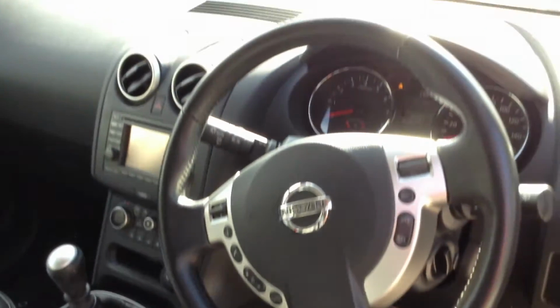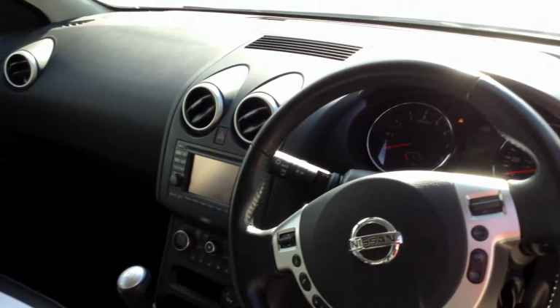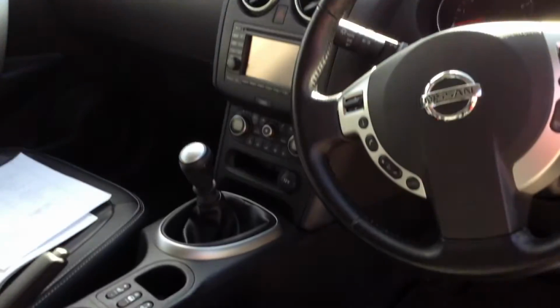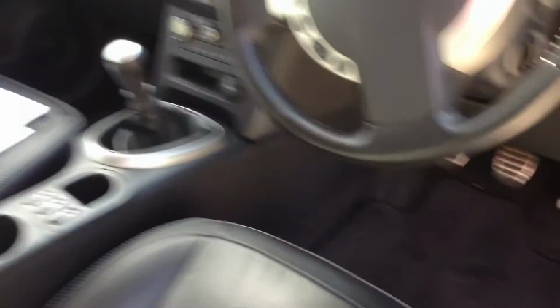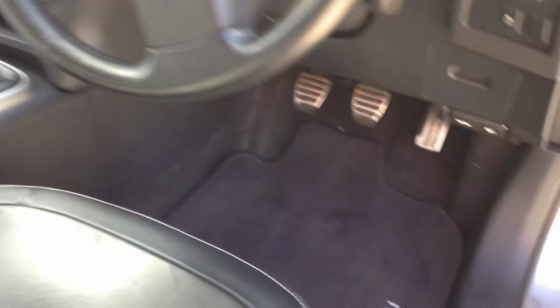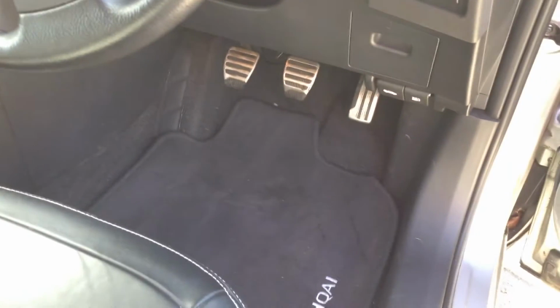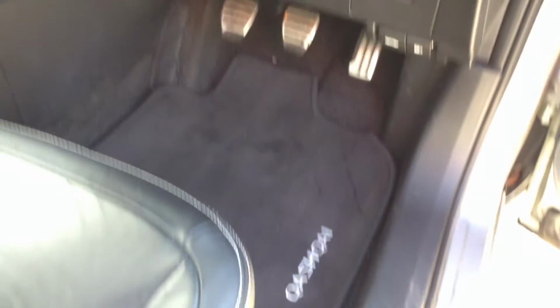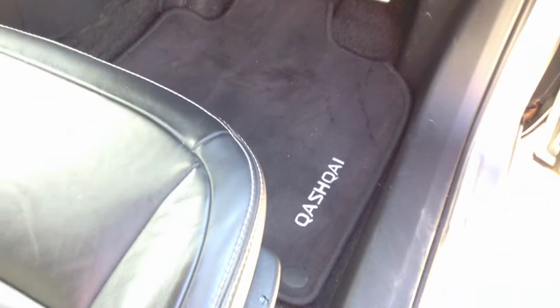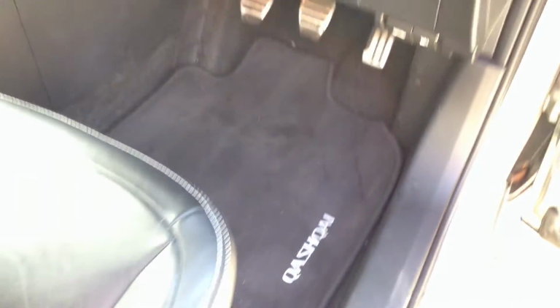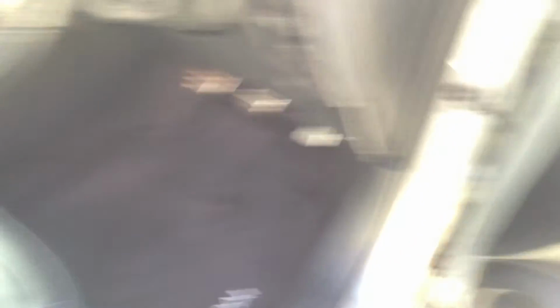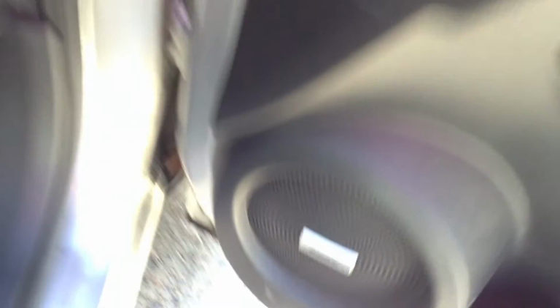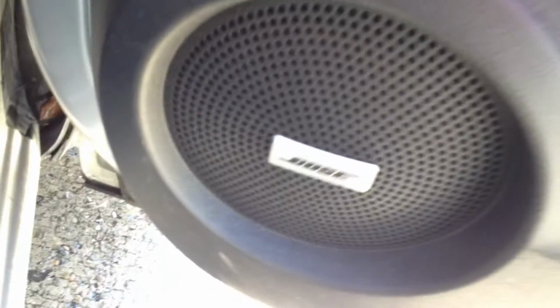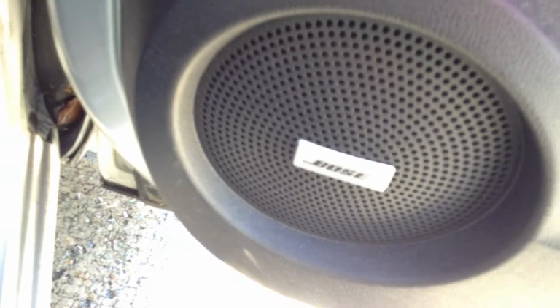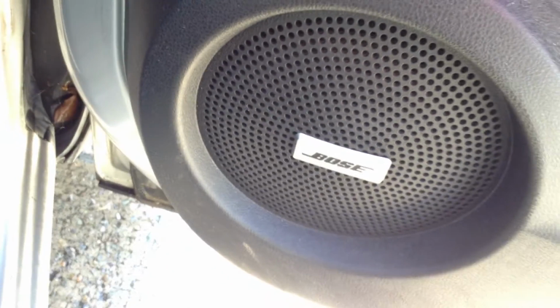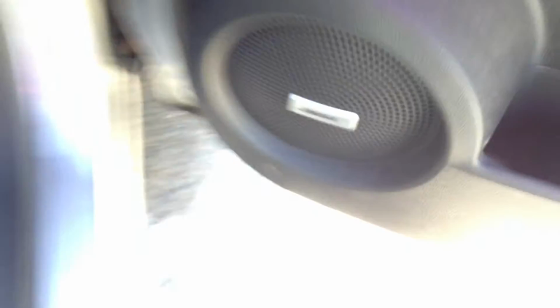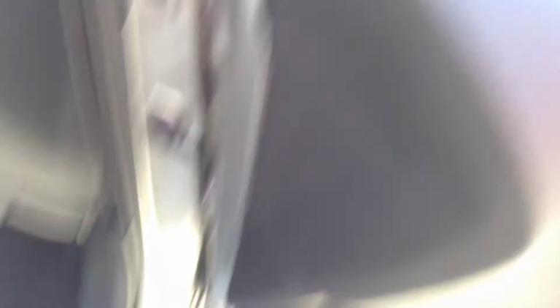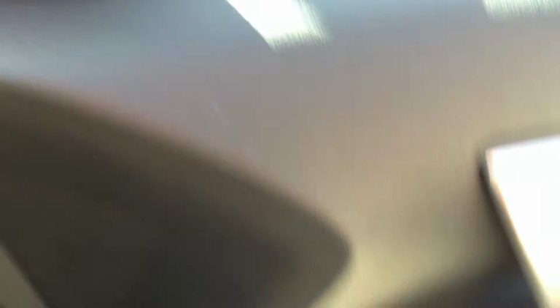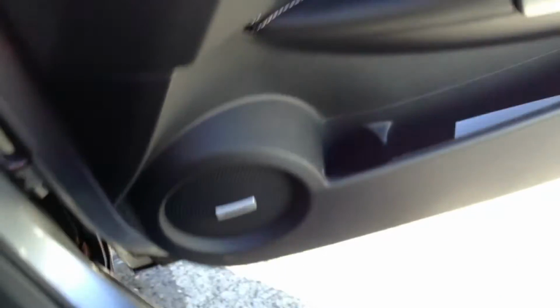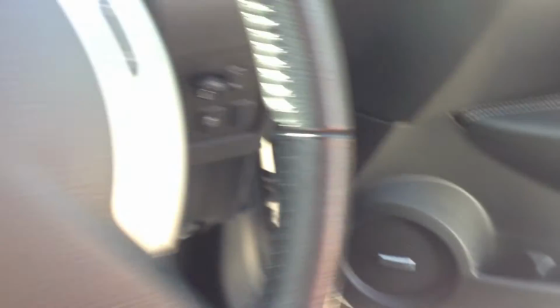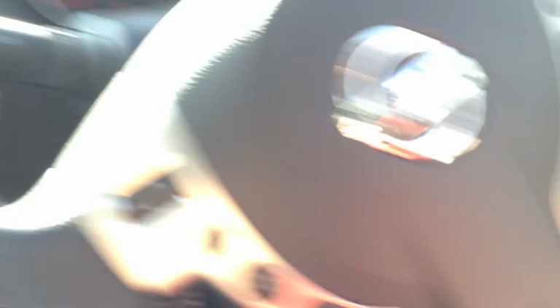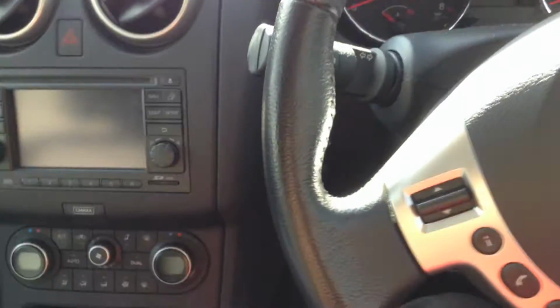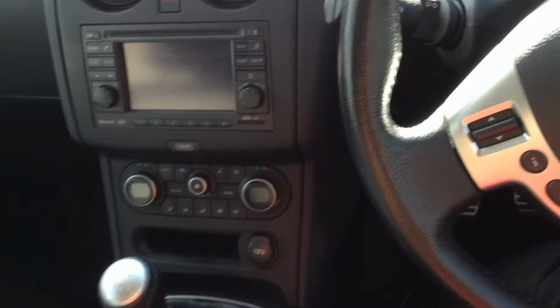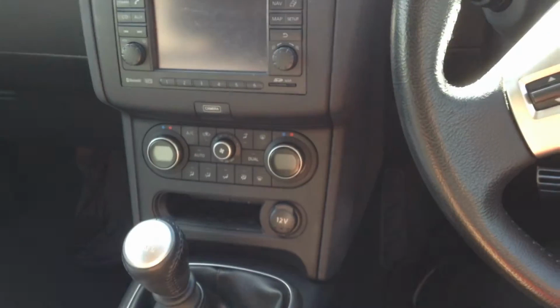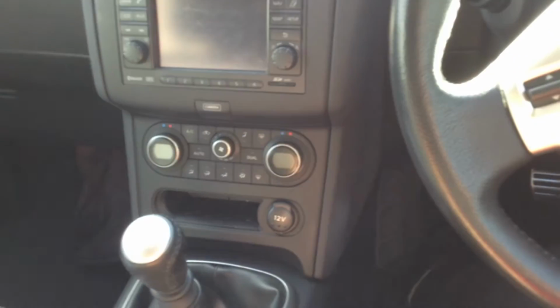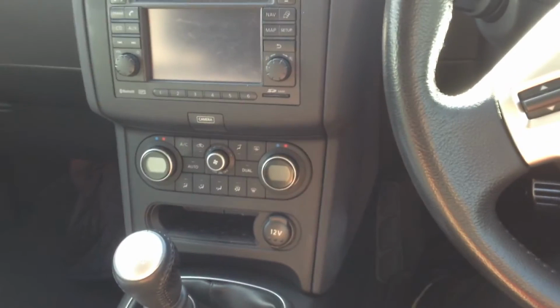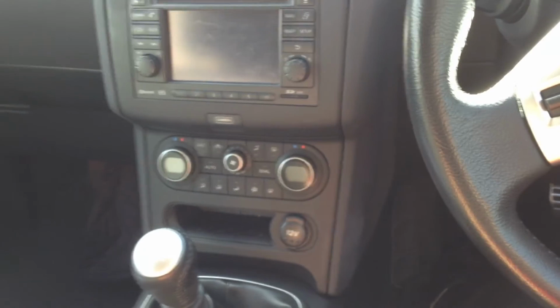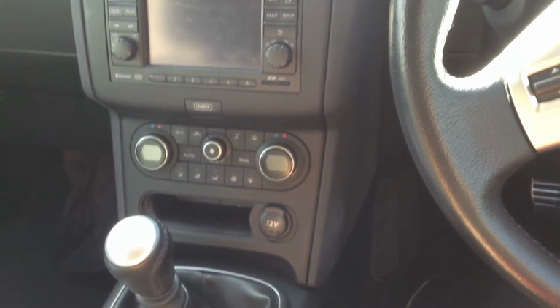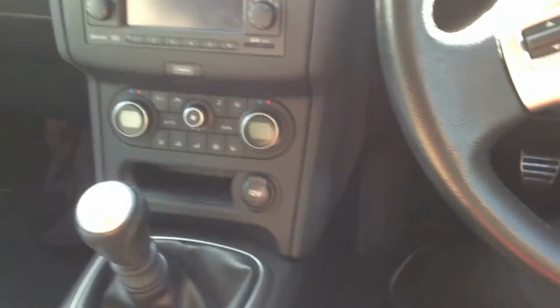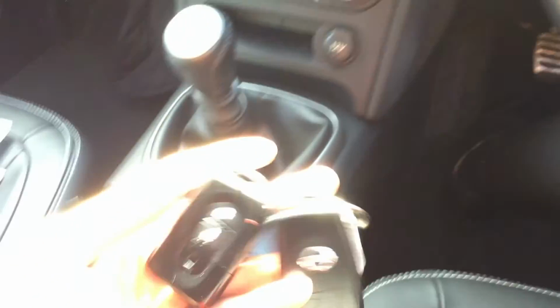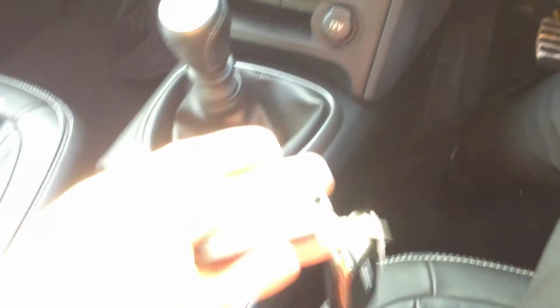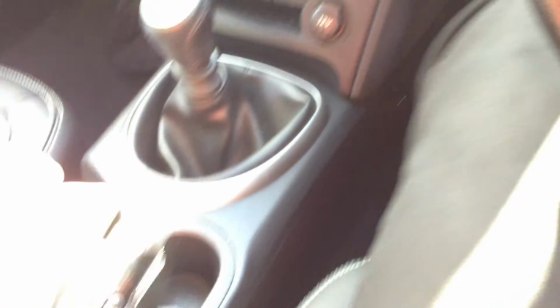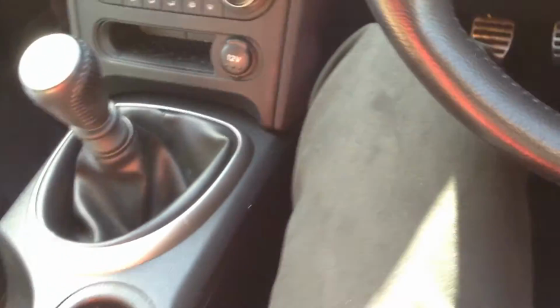The steering wheel is also looking good, so as an all-round vehicle it's in very nice condition. You've also got the Bose sound system inside — lots of spec on the car. There are two sets of keys, and of course it's keyless entry and keyless start as well.